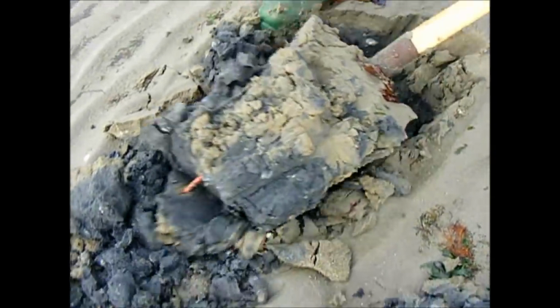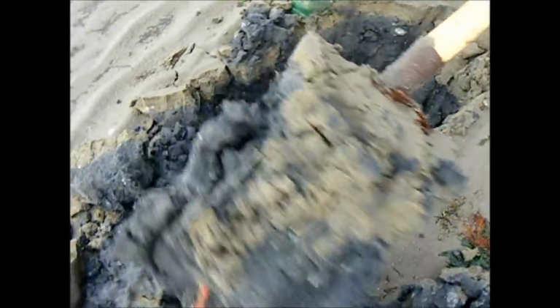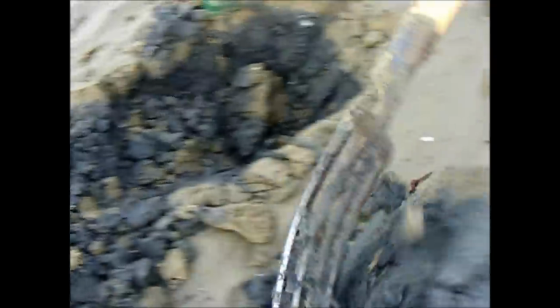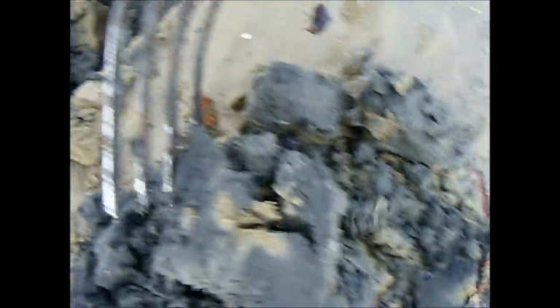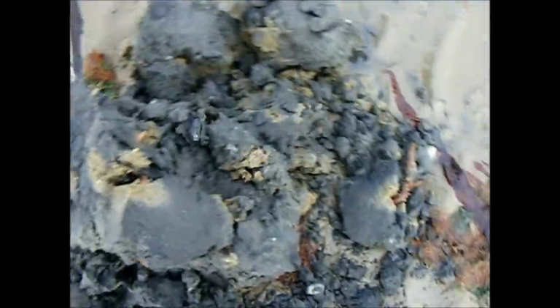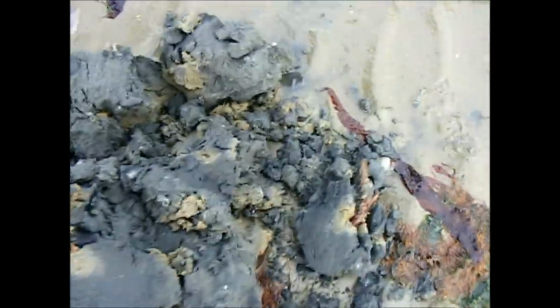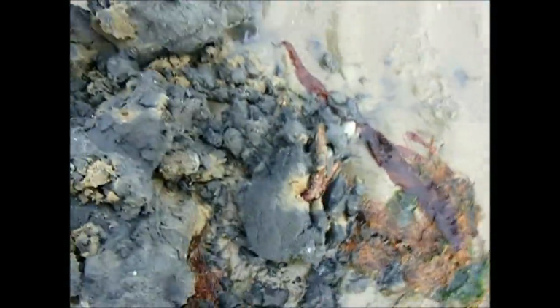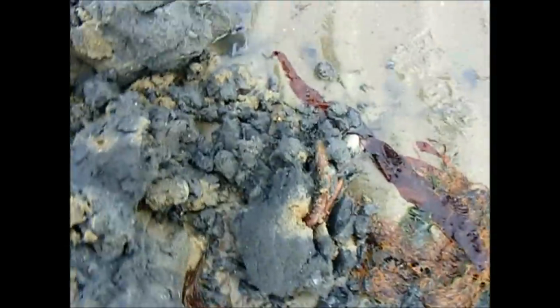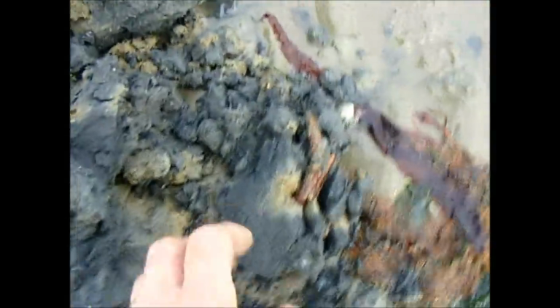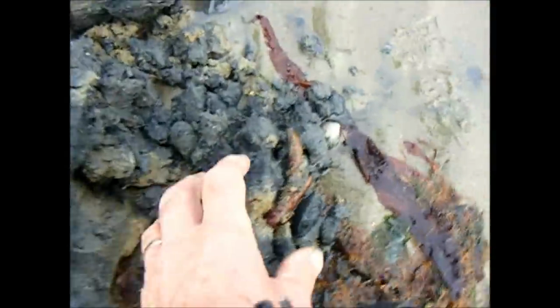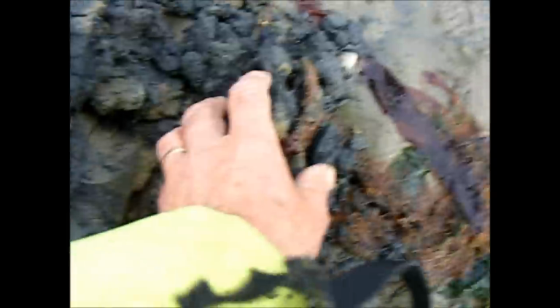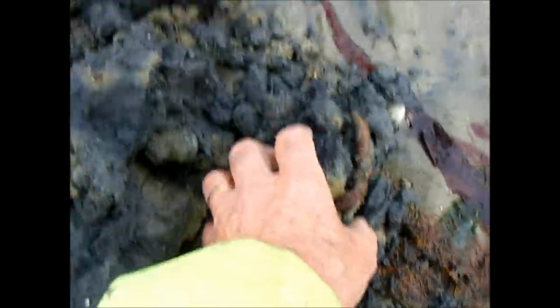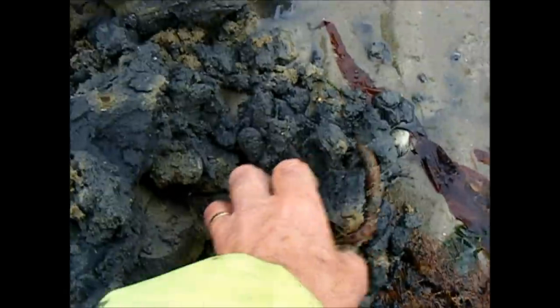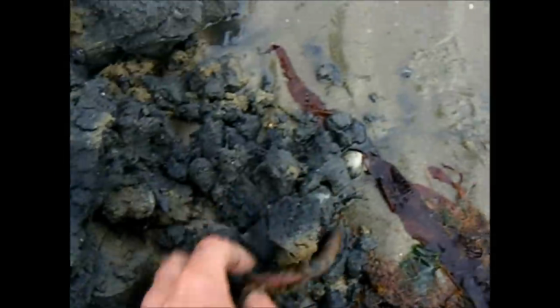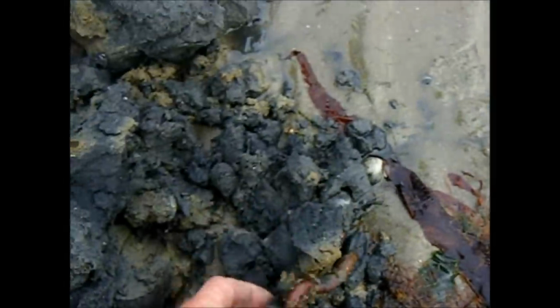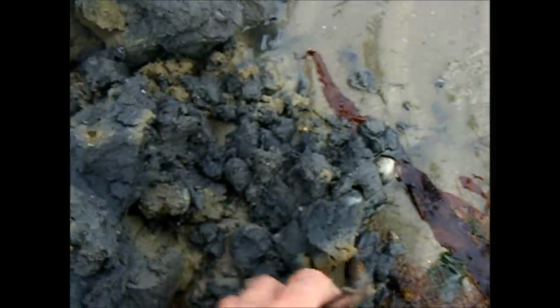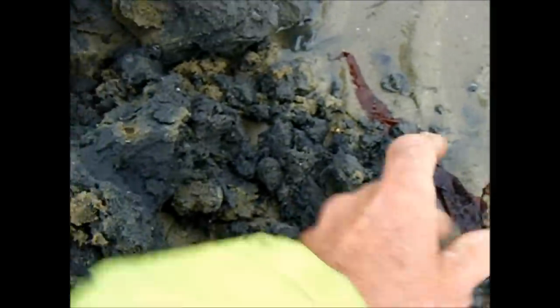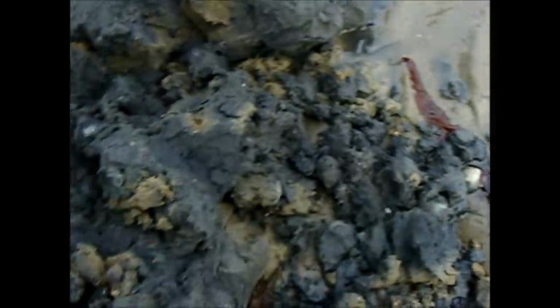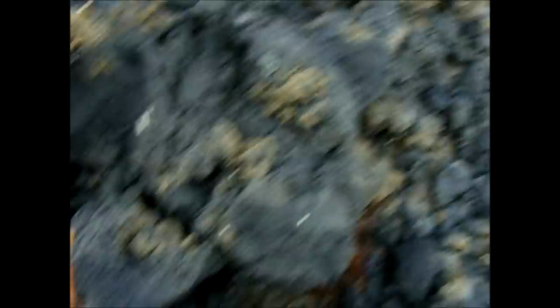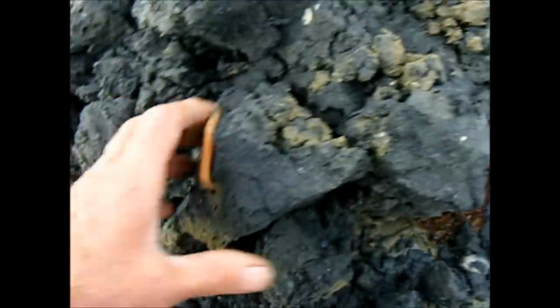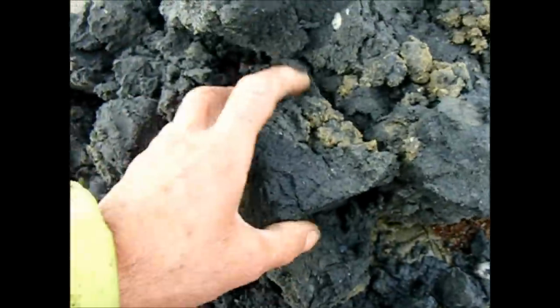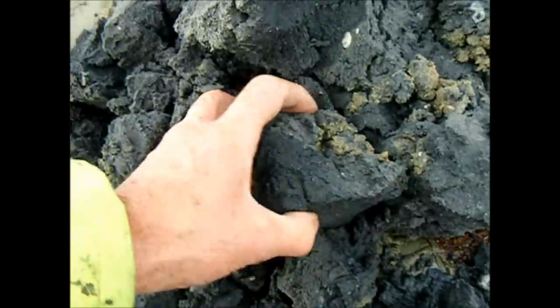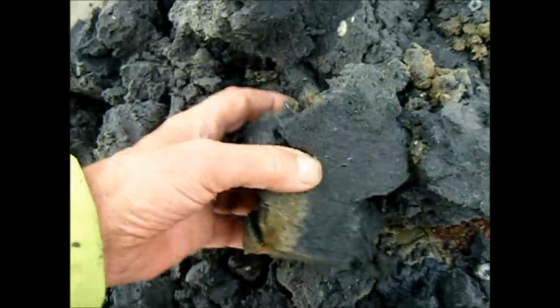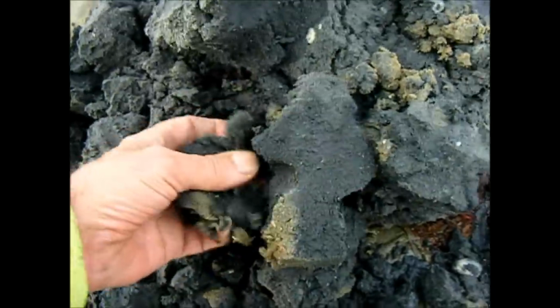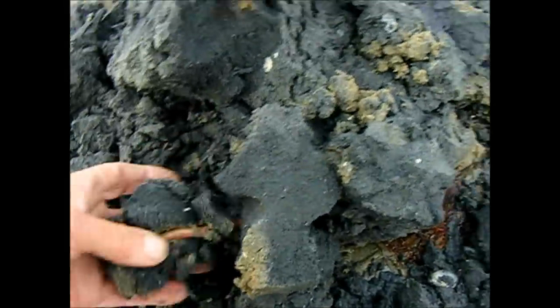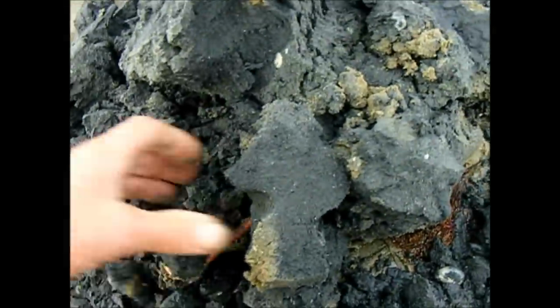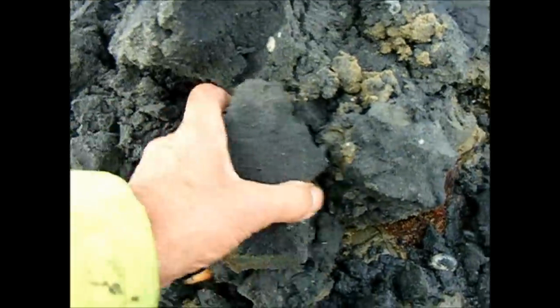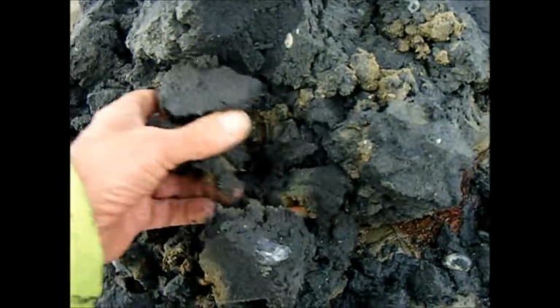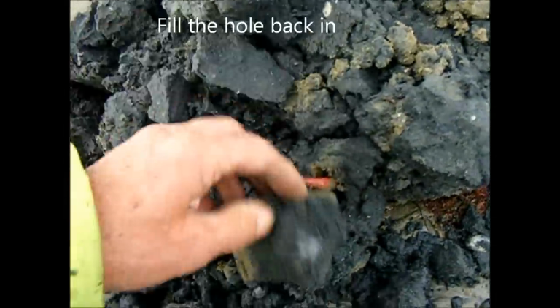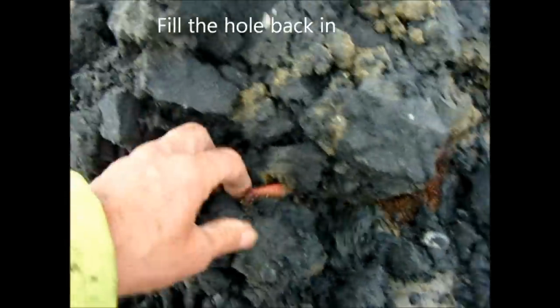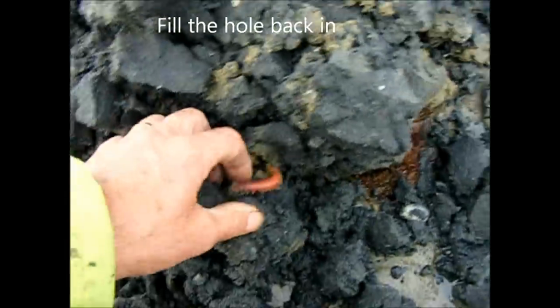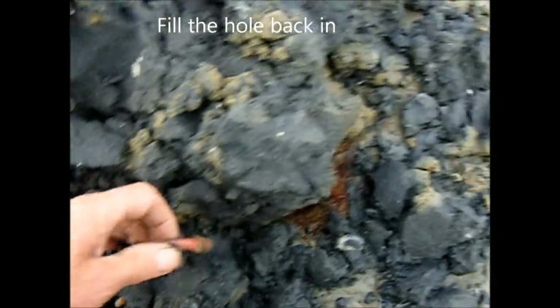Oh there he is — look at that. And that is what we're looking for, and in this case we've got a bonus, because we've got two.